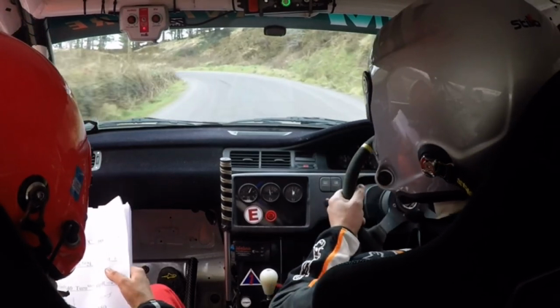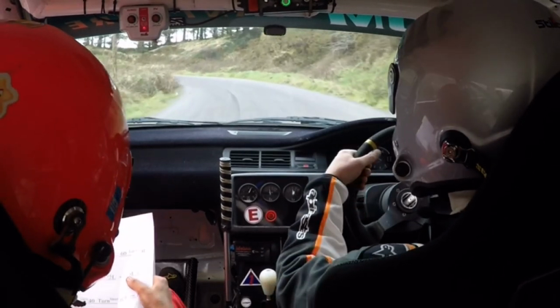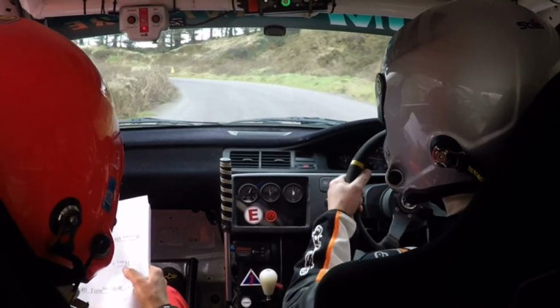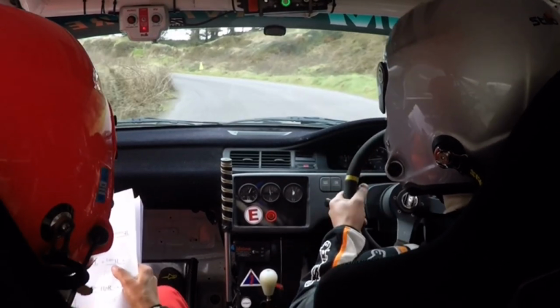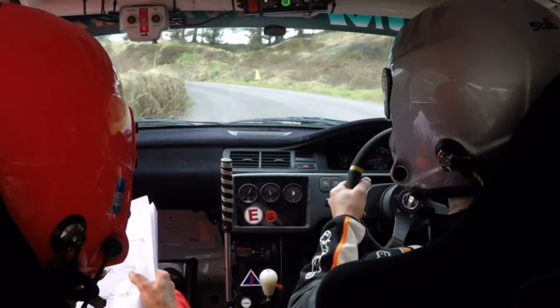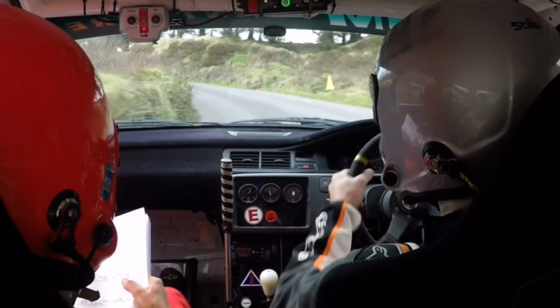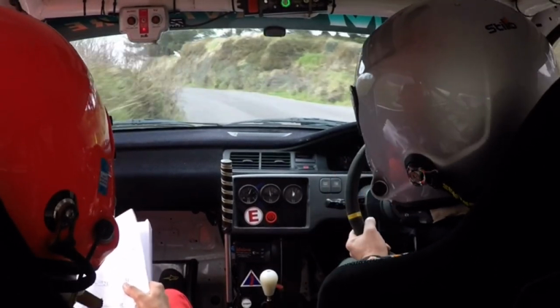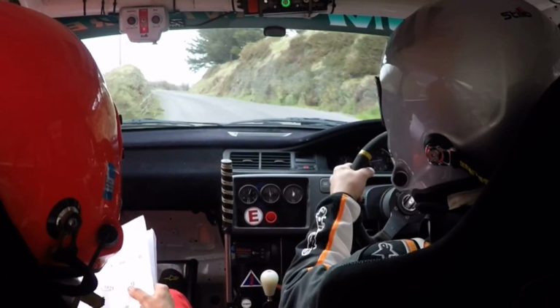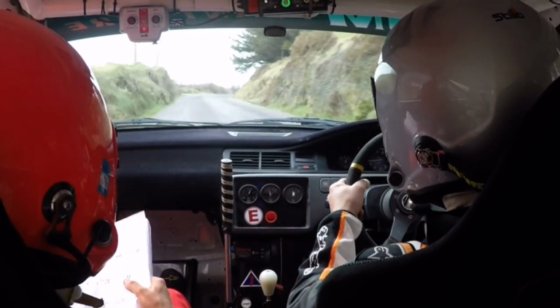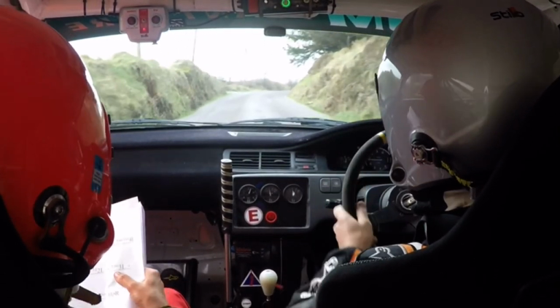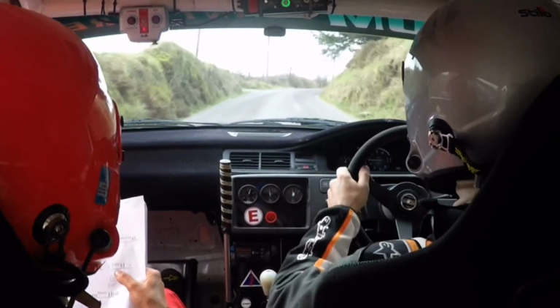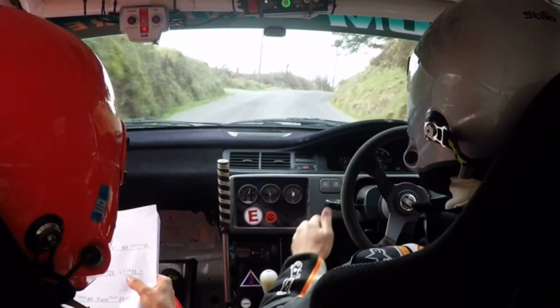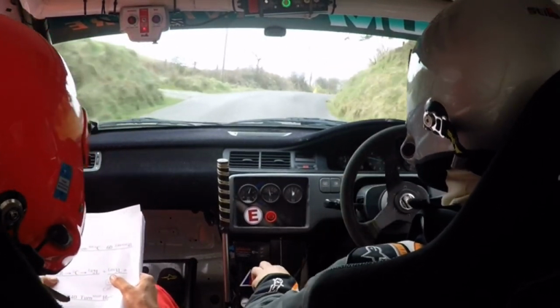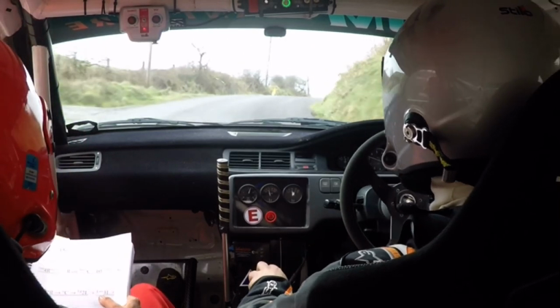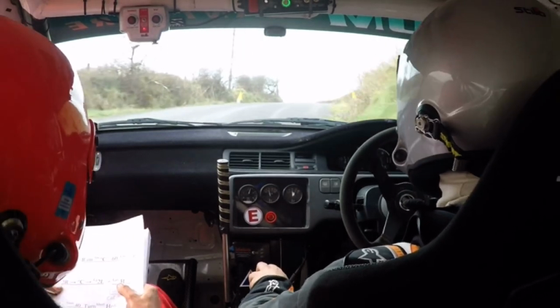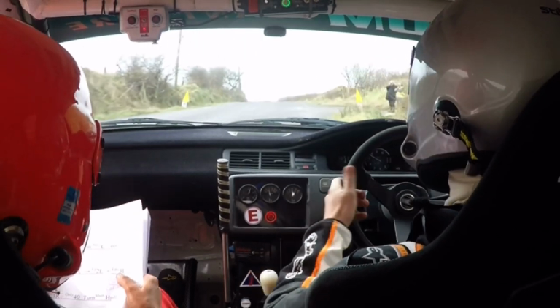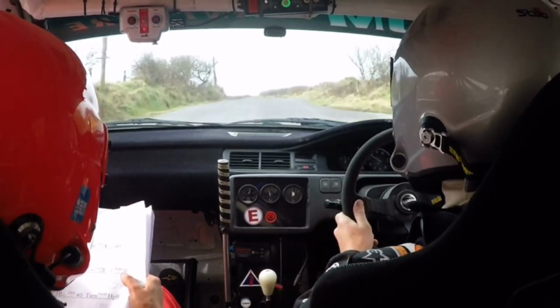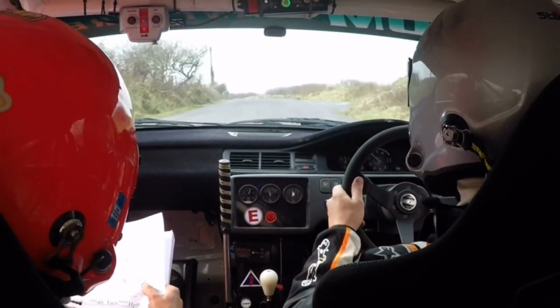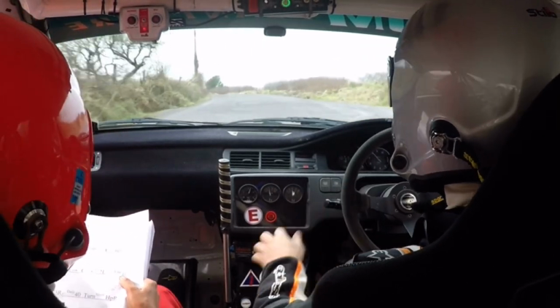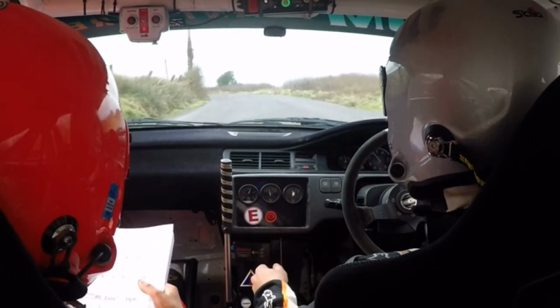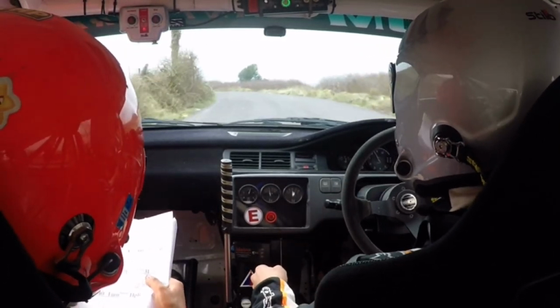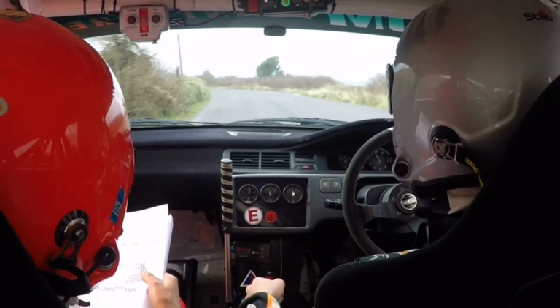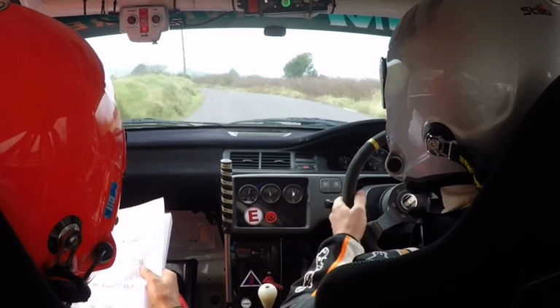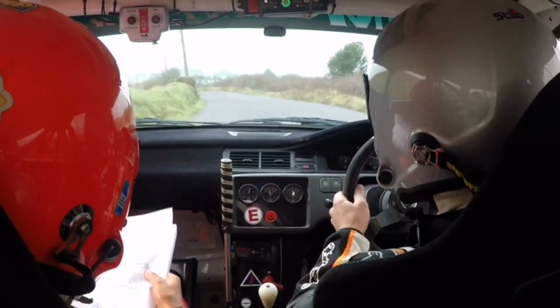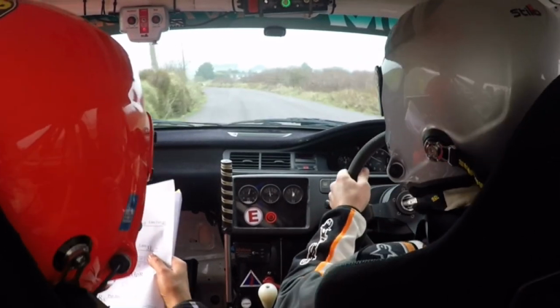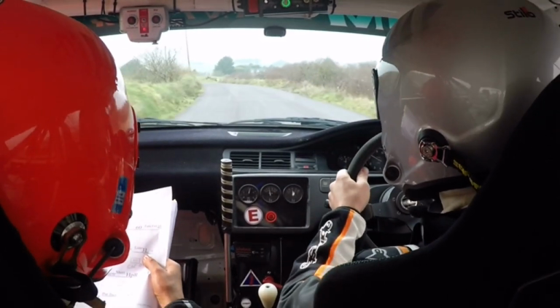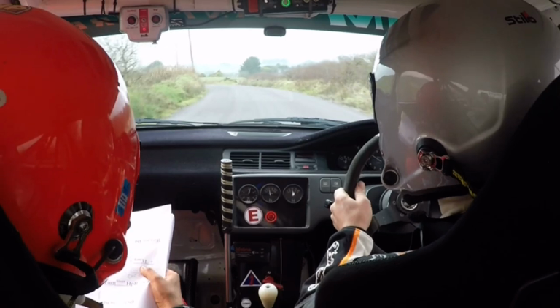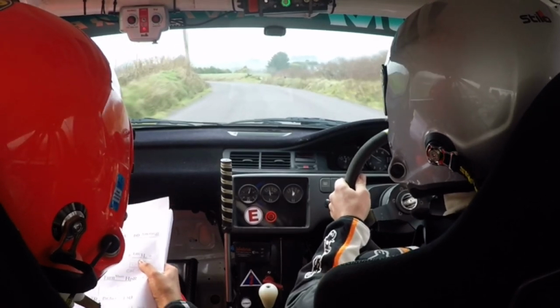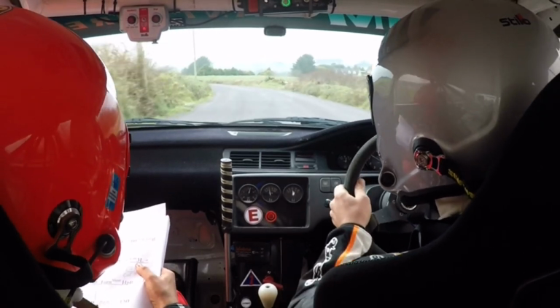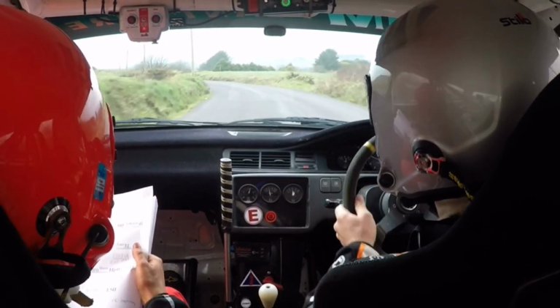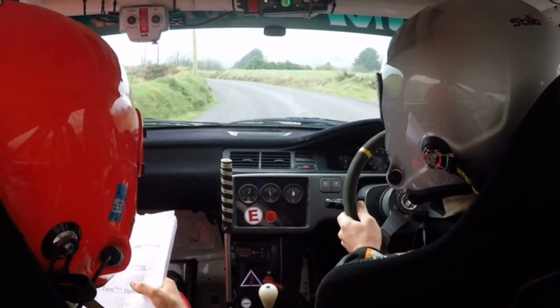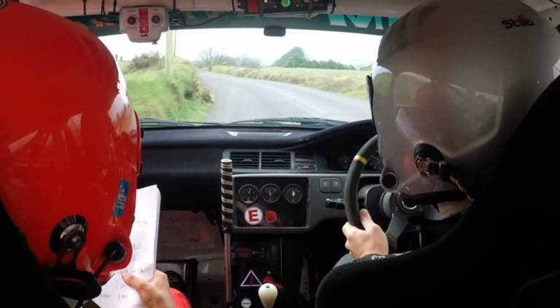And then 2 right. 2 right, flat crest, long 2 left. Lead 3 left. And a long 3 right over crest, 40, turn here, up and right.